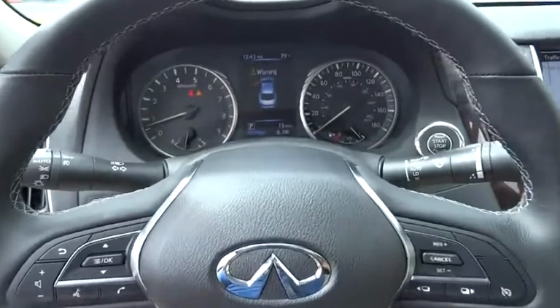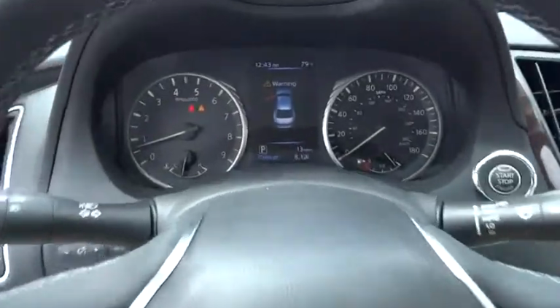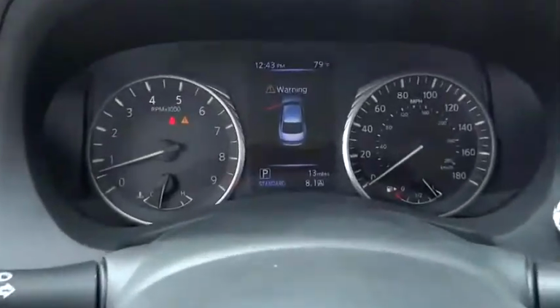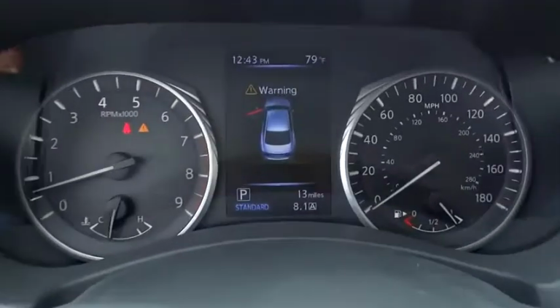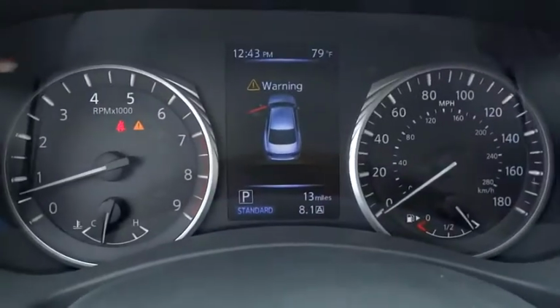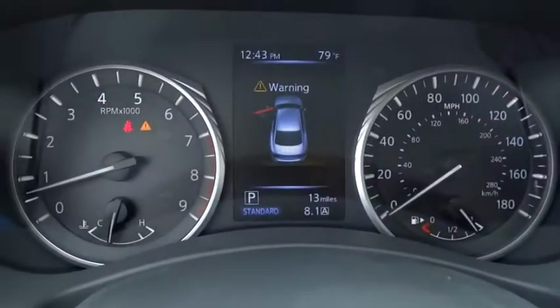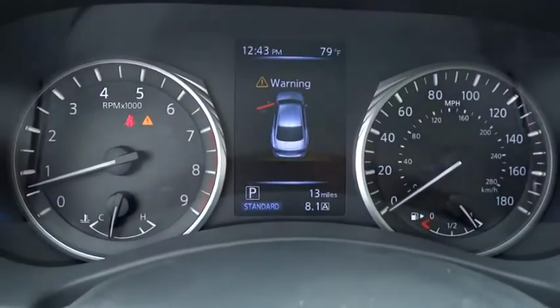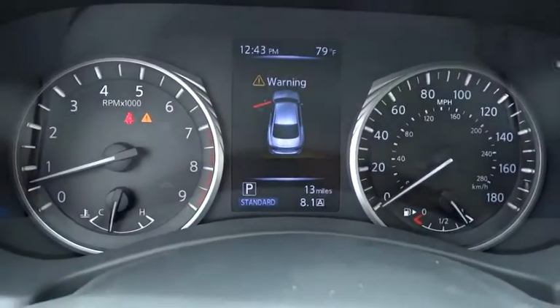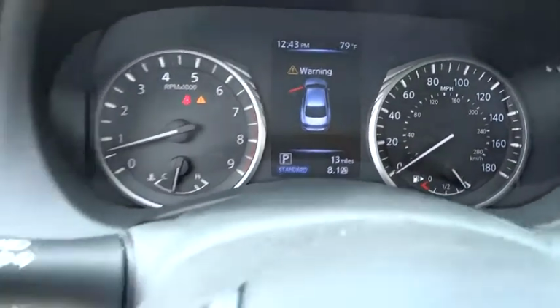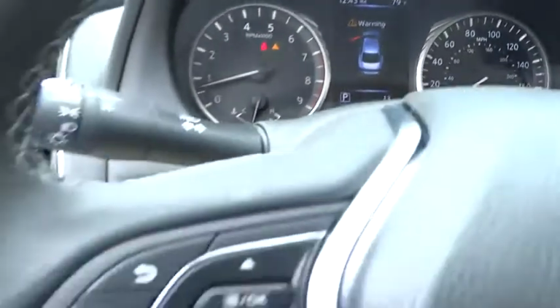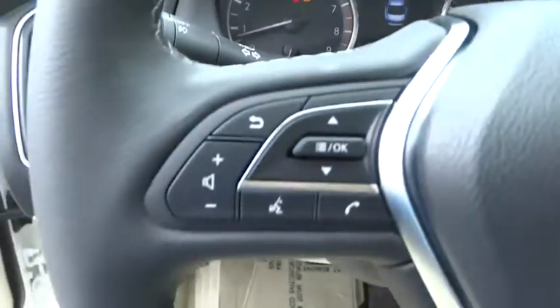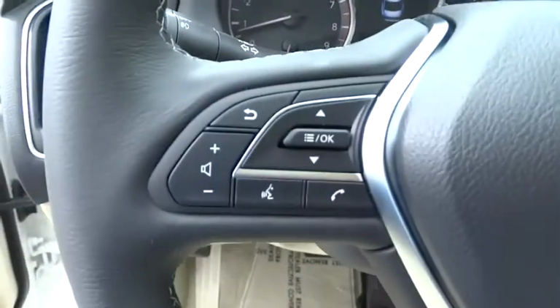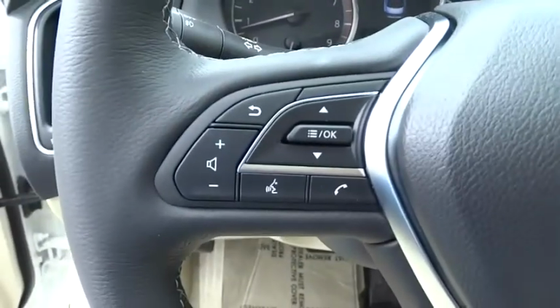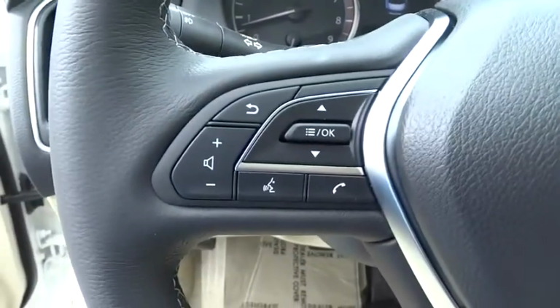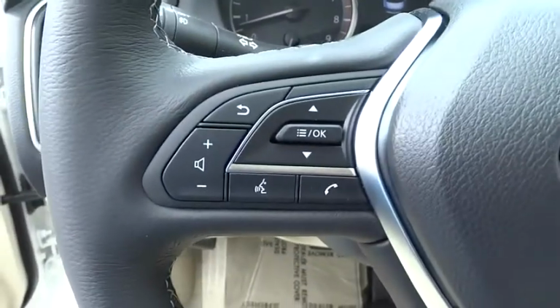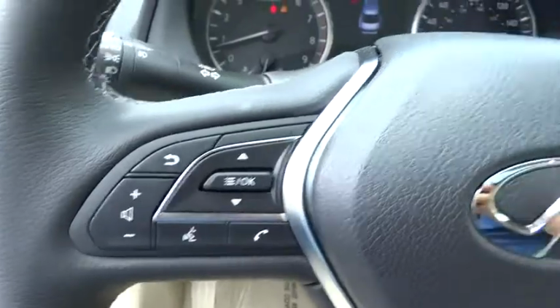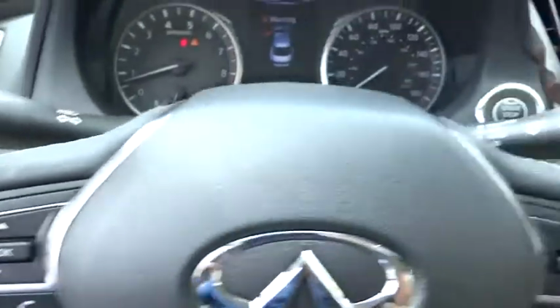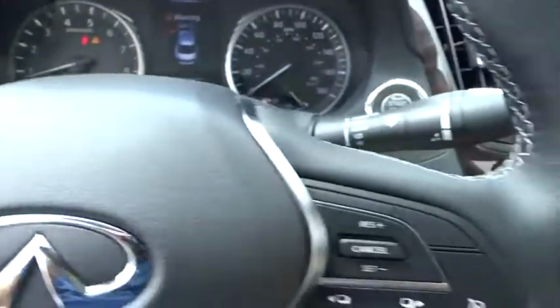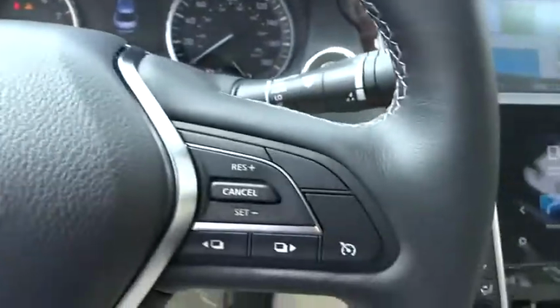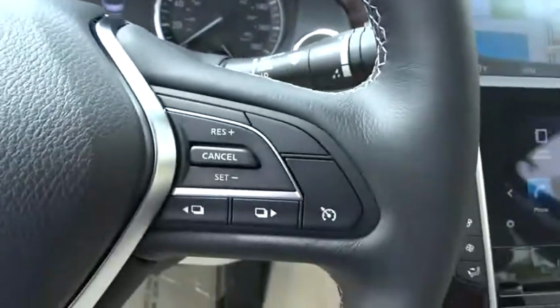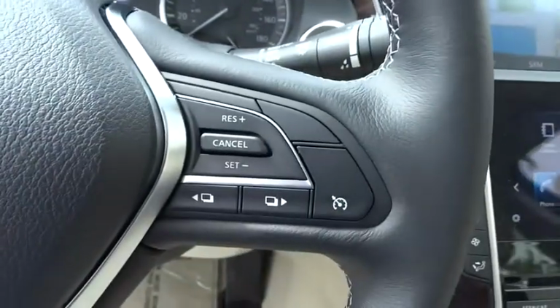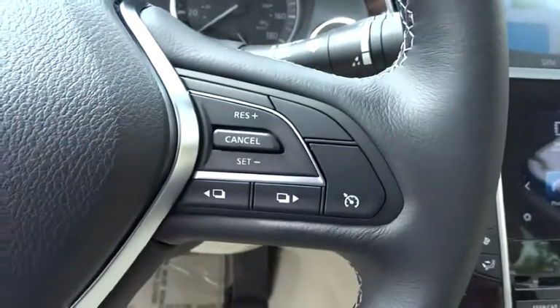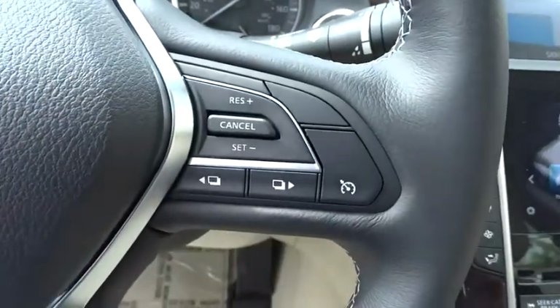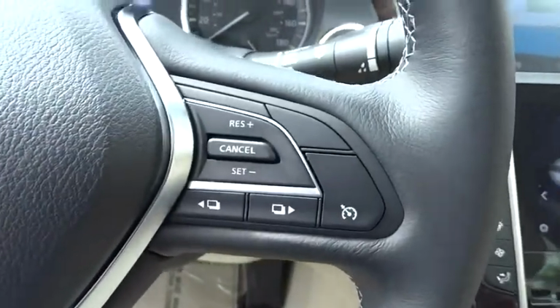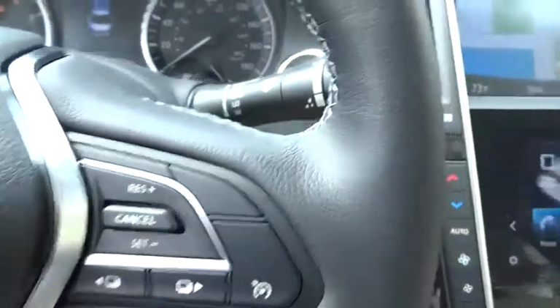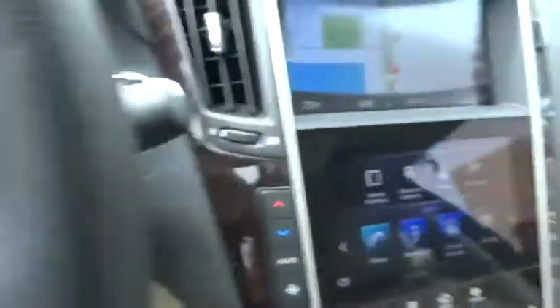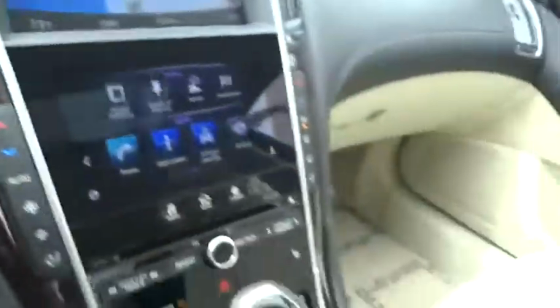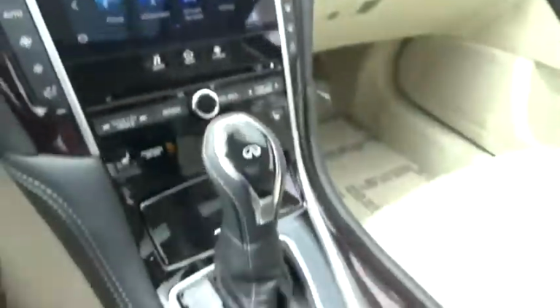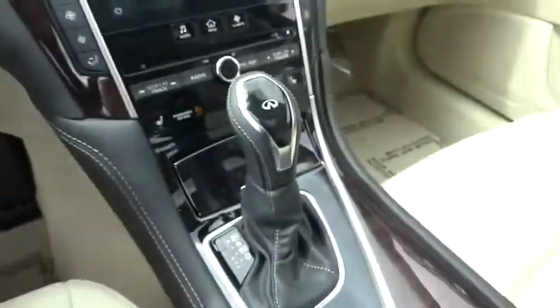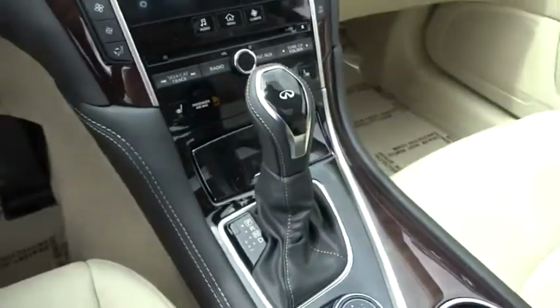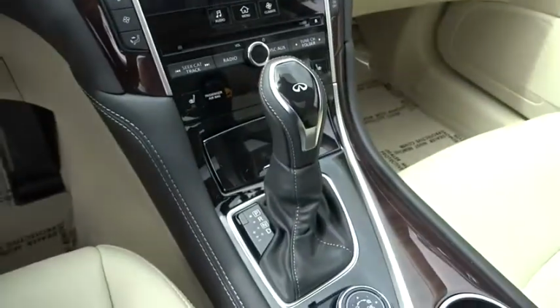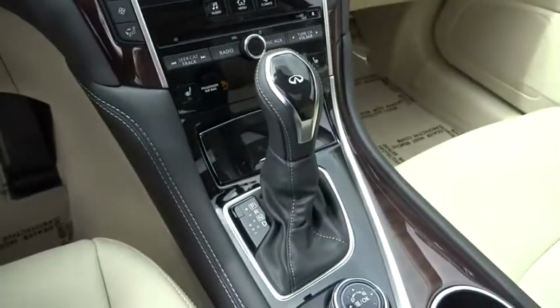Power windows, security system, trip computer, compass, heated front seat, rear window defroster, heated steering wheel, tachometer, brake assist.